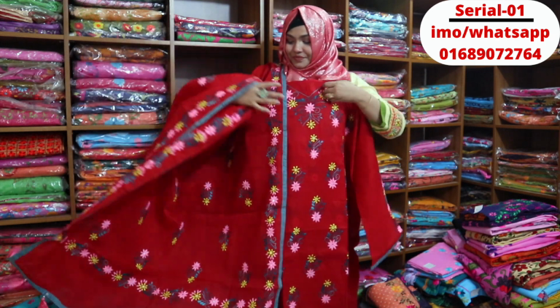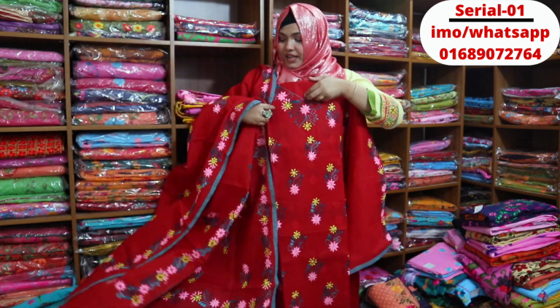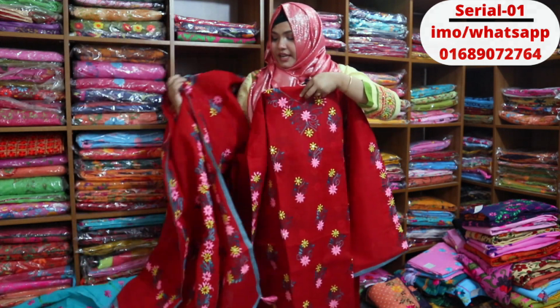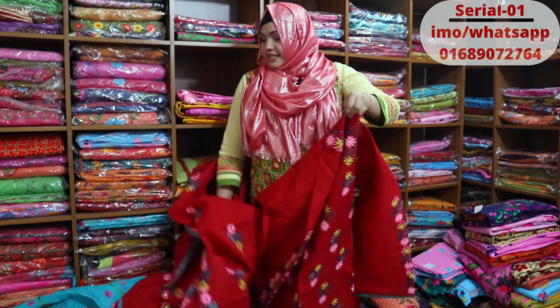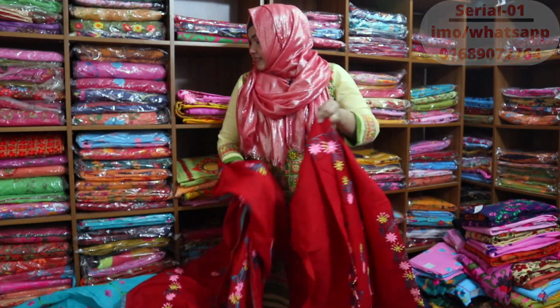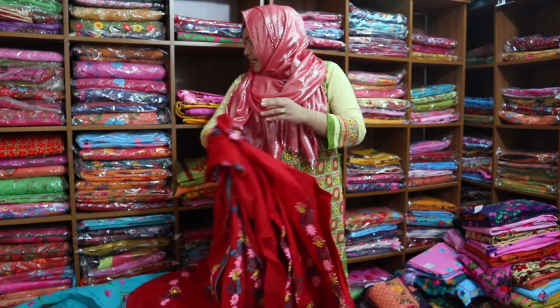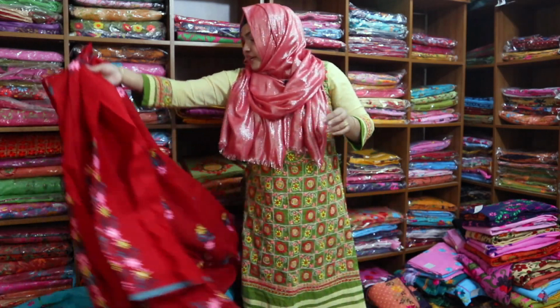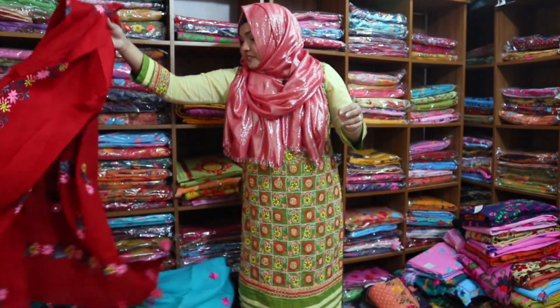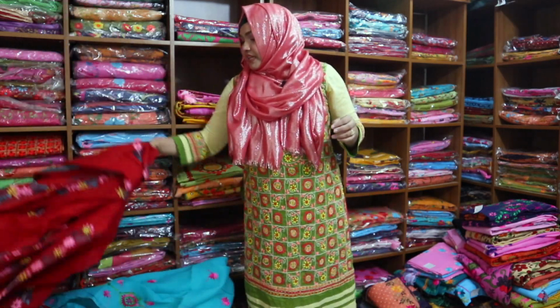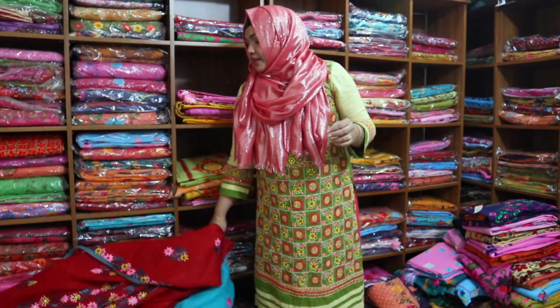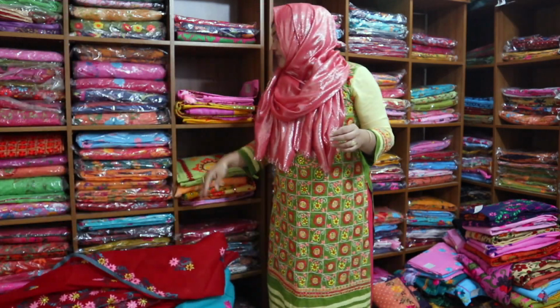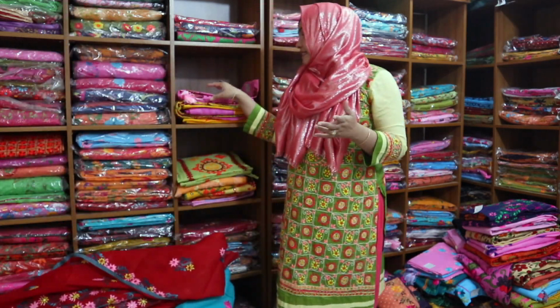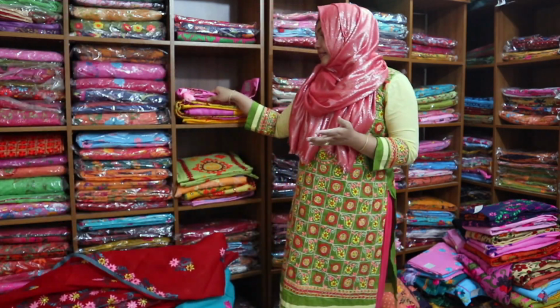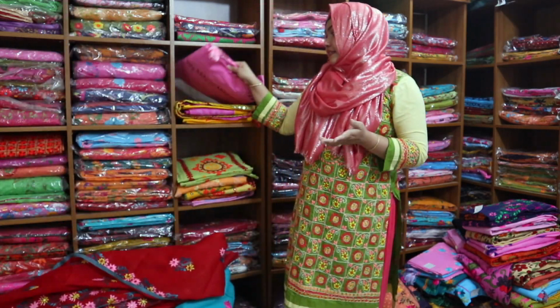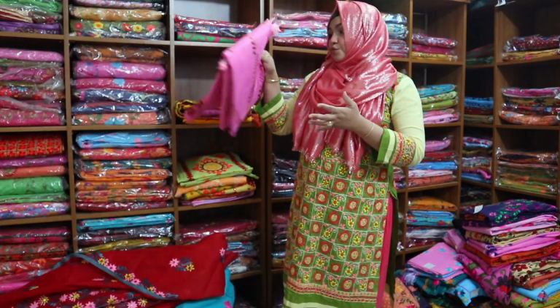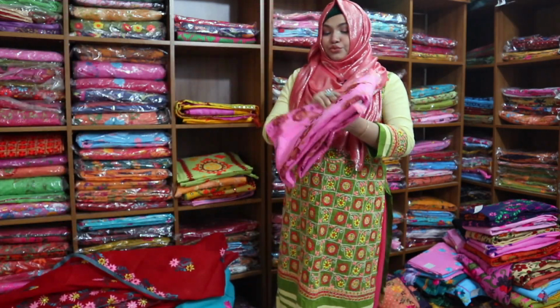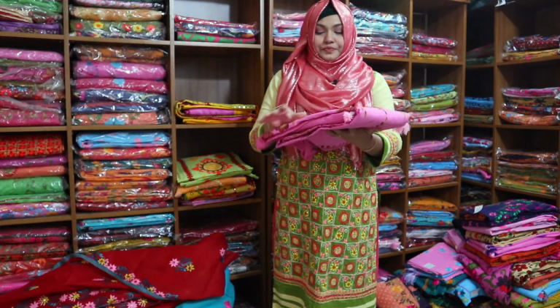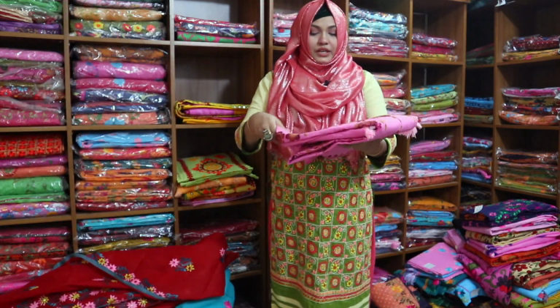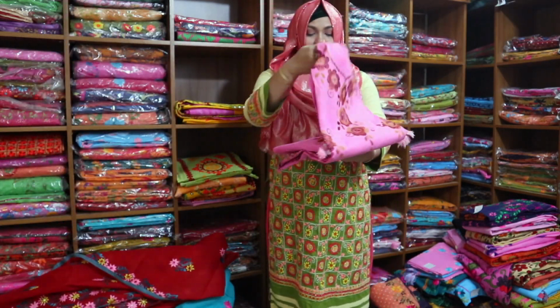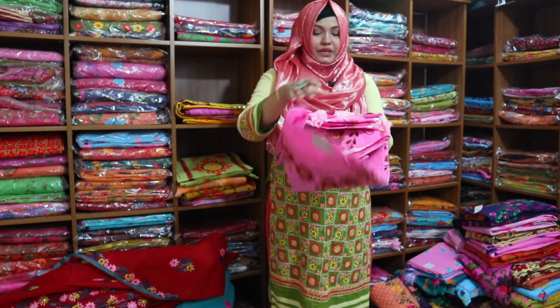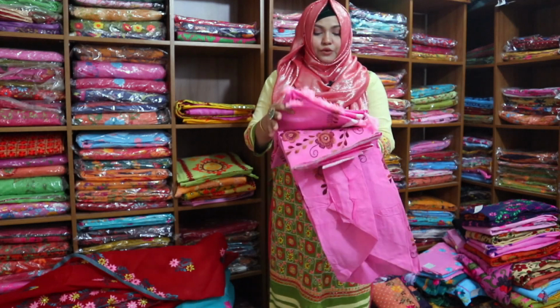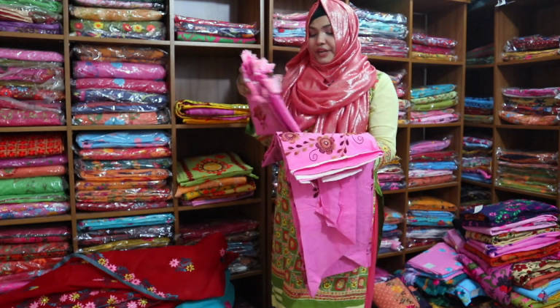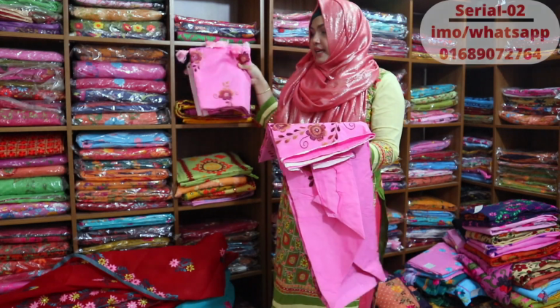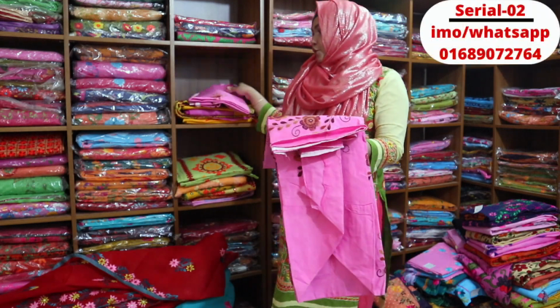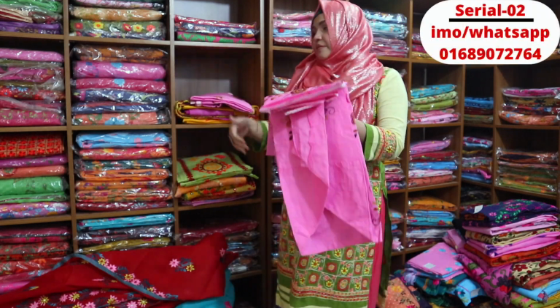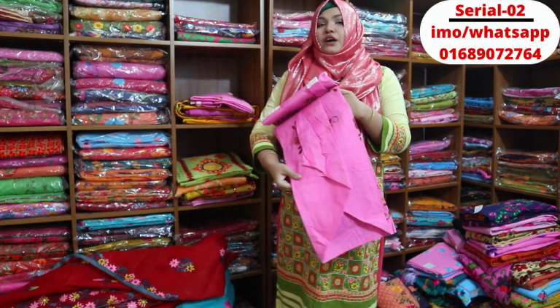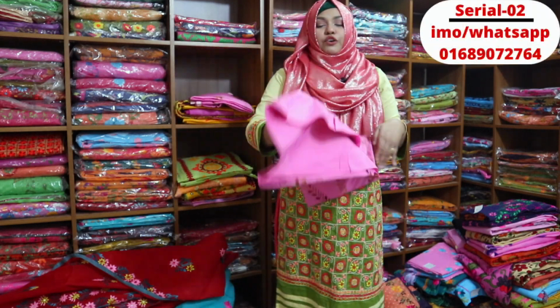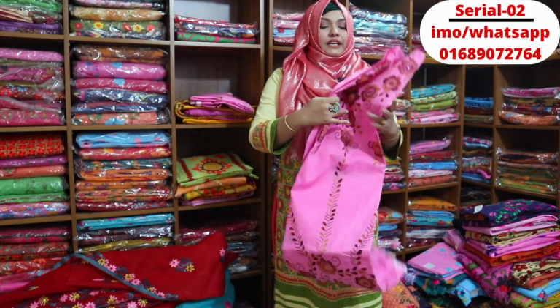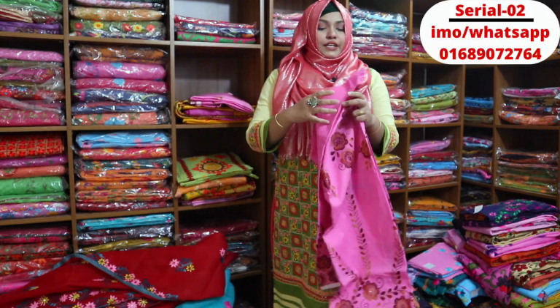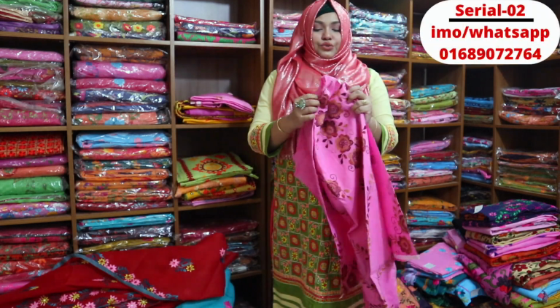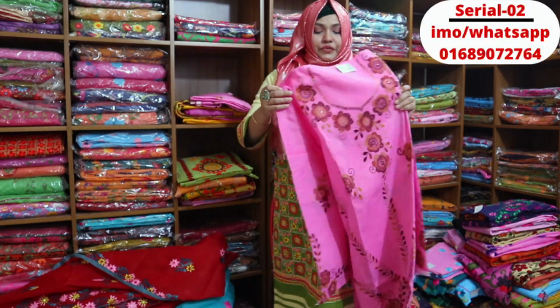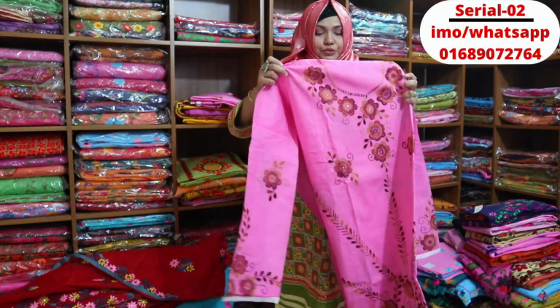The price is $65. This is very beautiful. In a baby pink shade, we also have a coffee color. This is very beautiful.